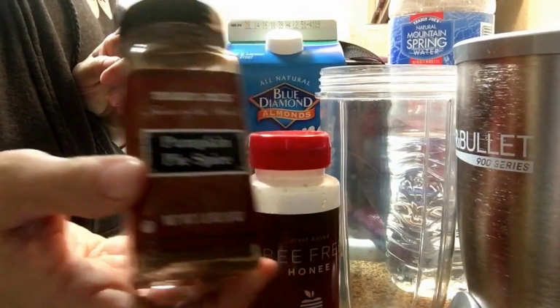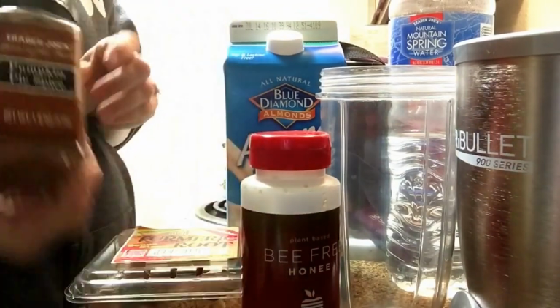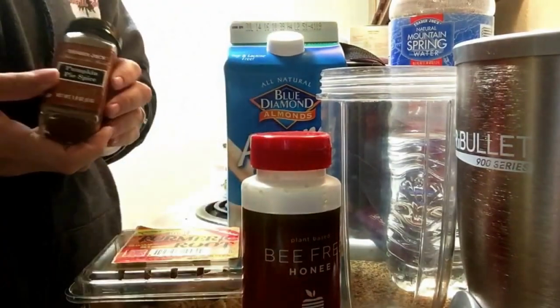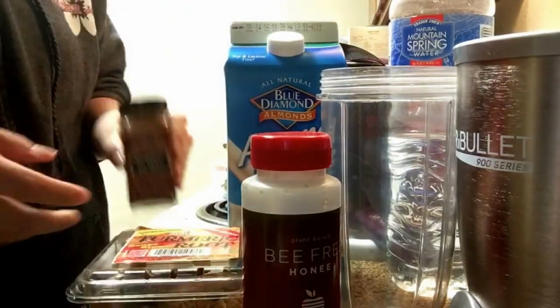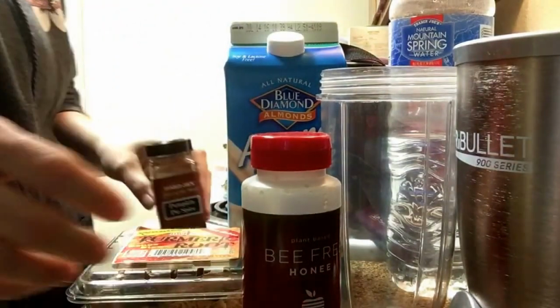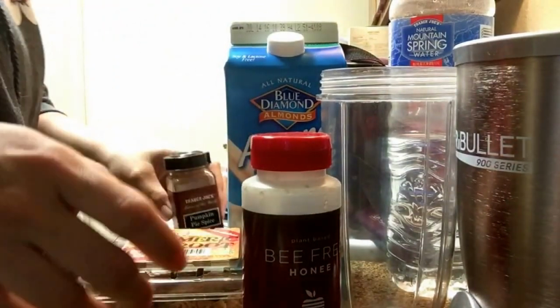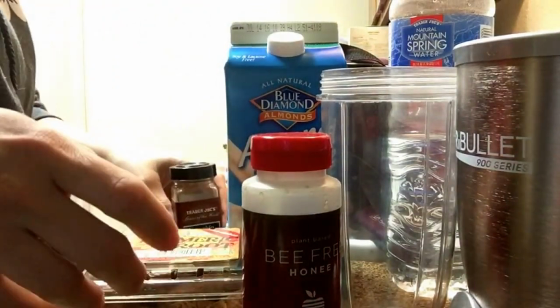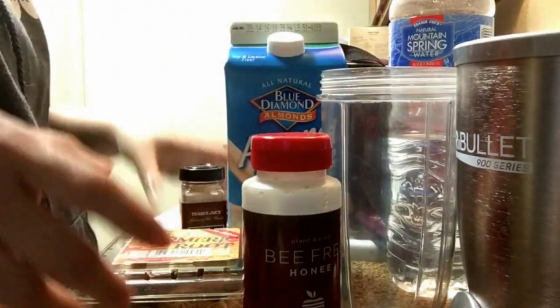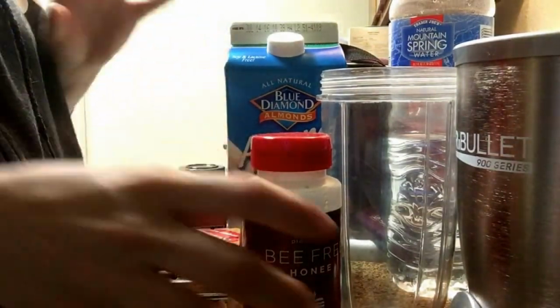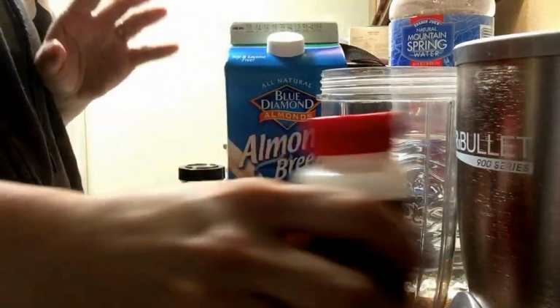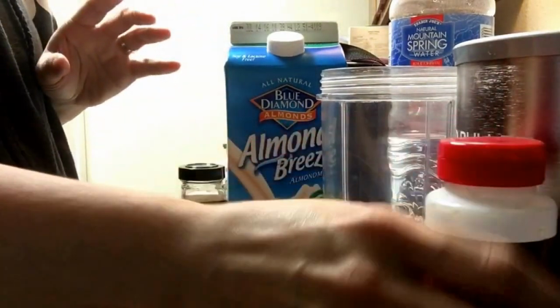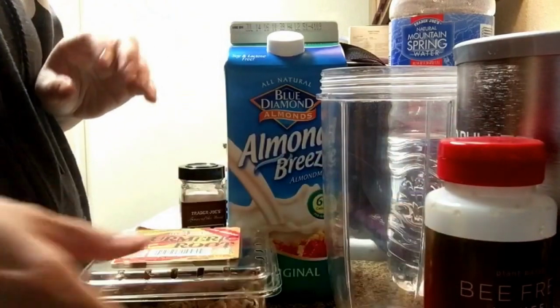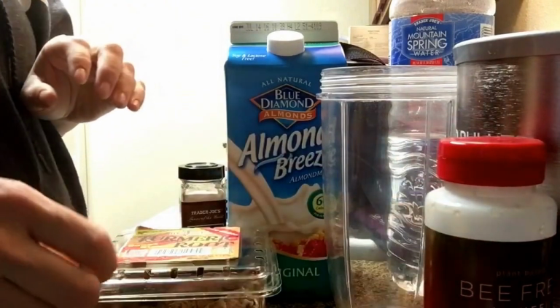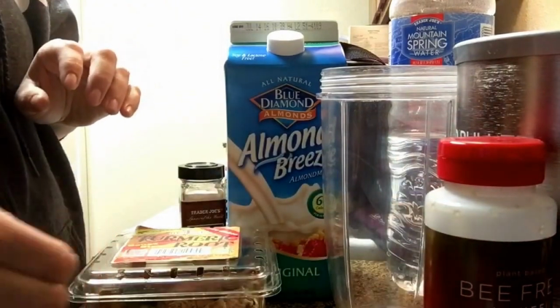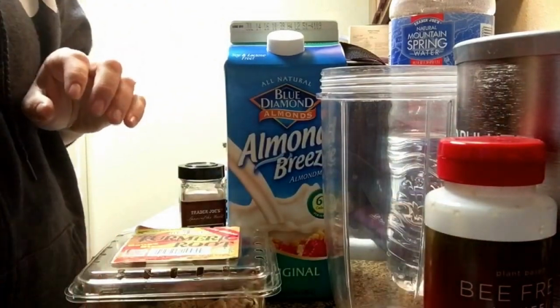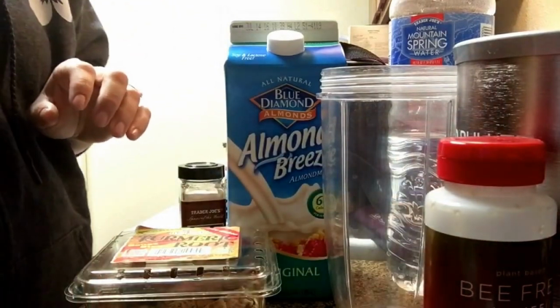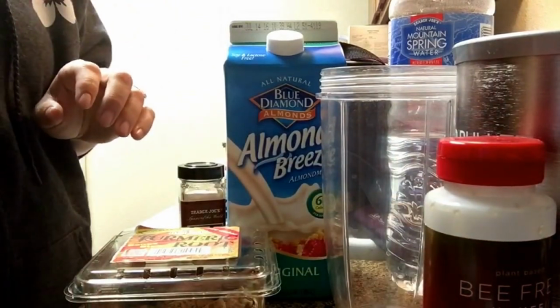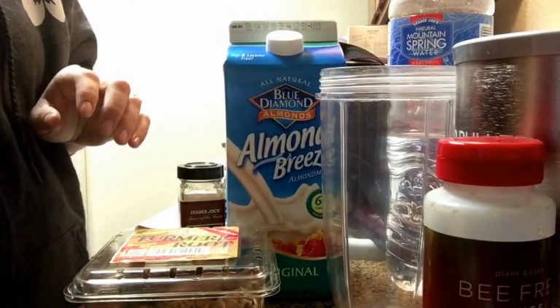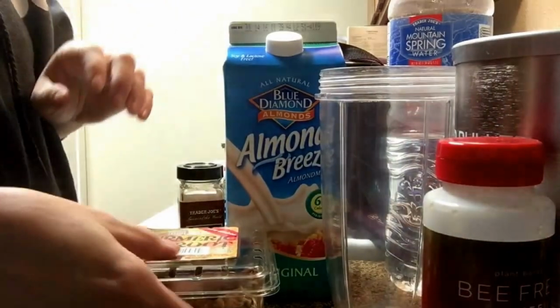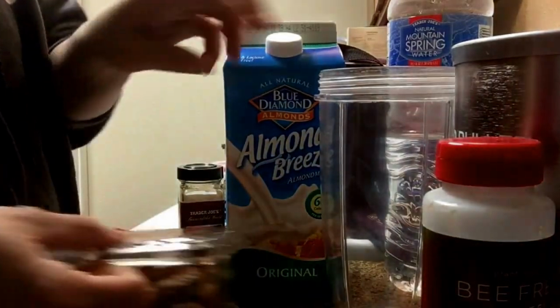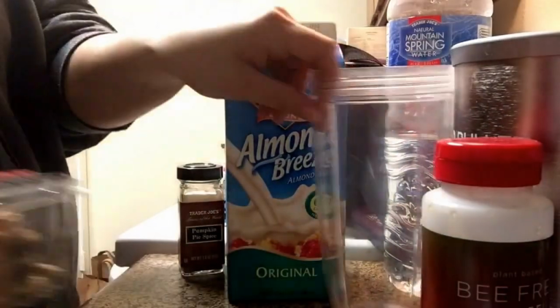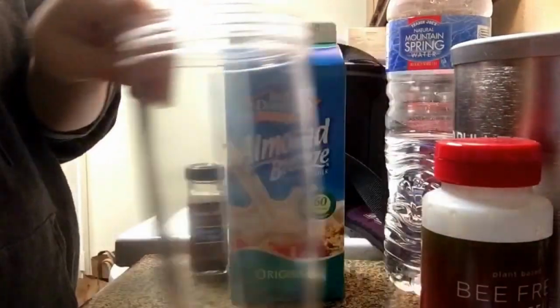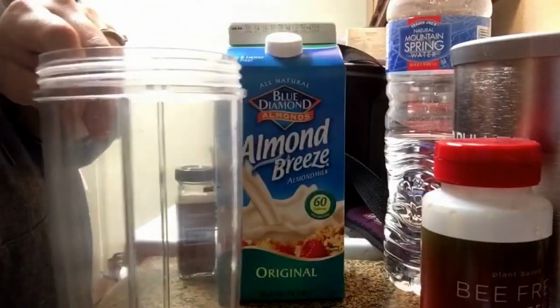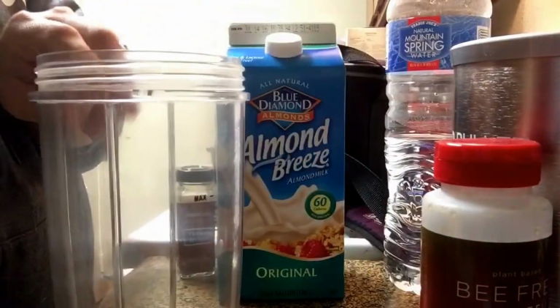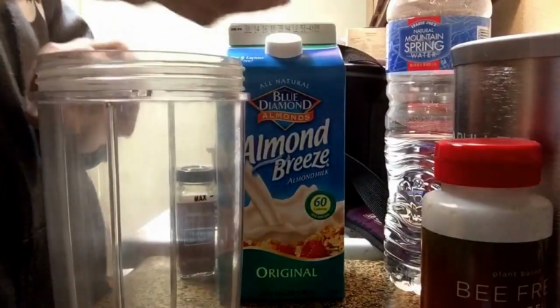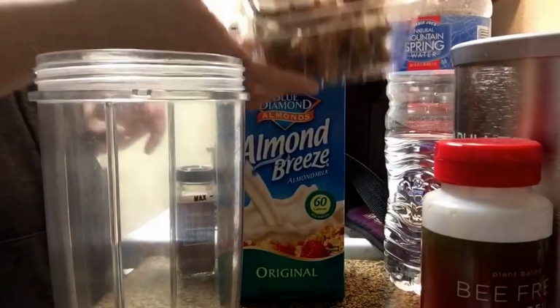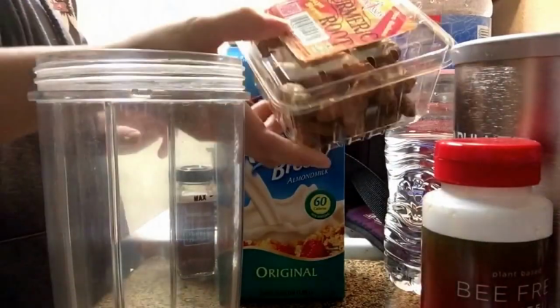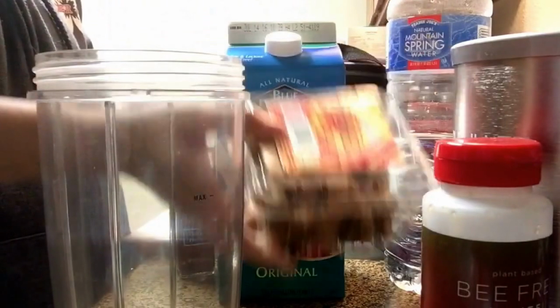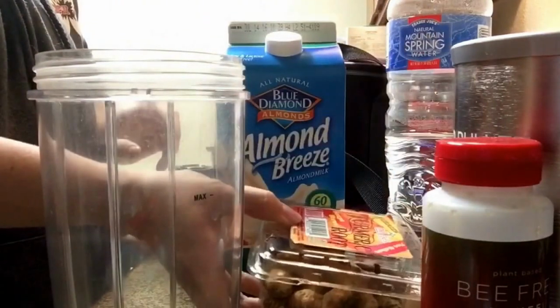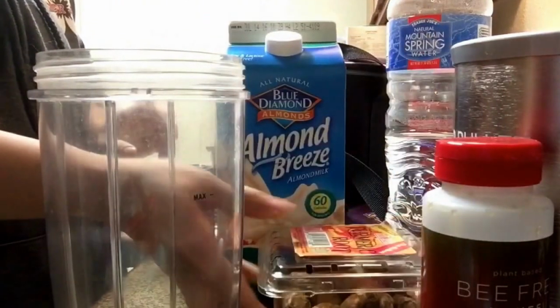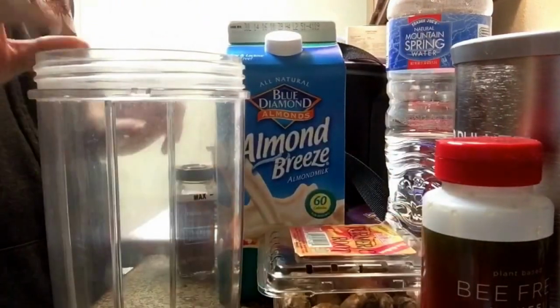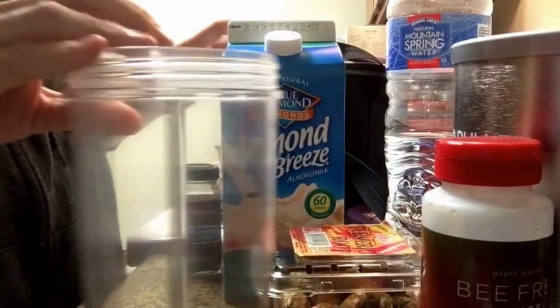I watched a video on Cooking with Plants — they did a chai tea spiced version, and maybe that's how you traditionally make it; I'm not sure. That looked good and I don't have those spices, so I thought pumpkin pie spice might be kind of good.